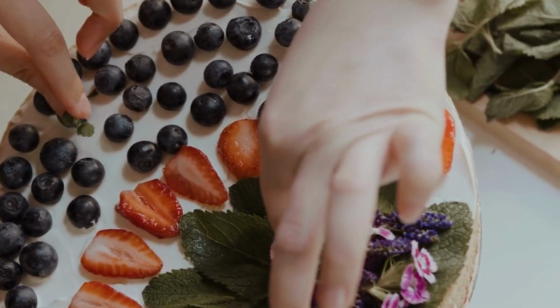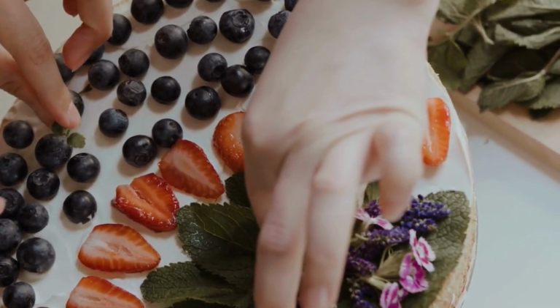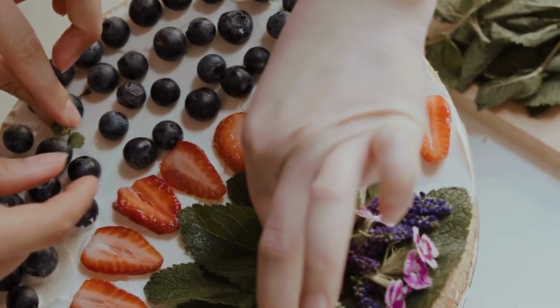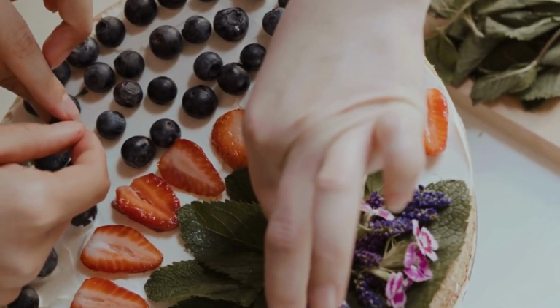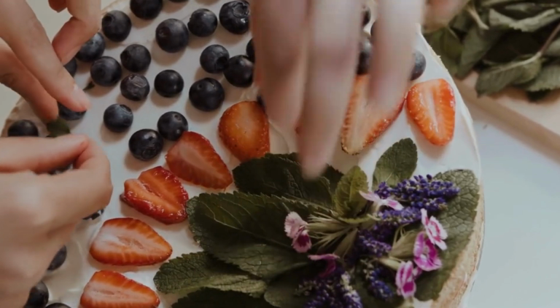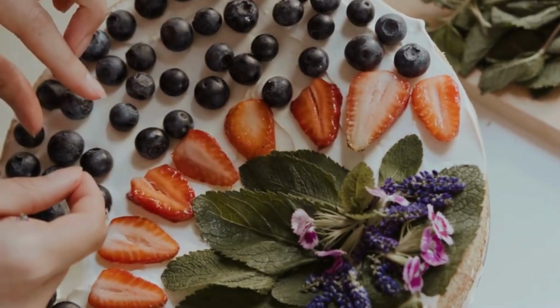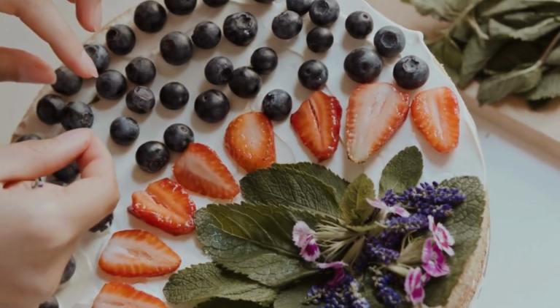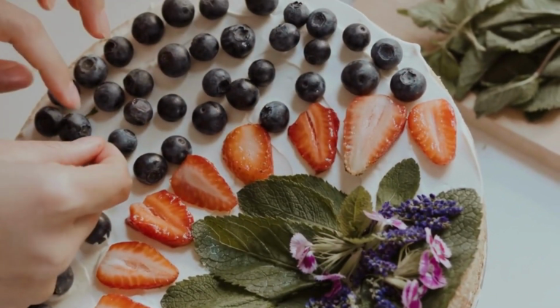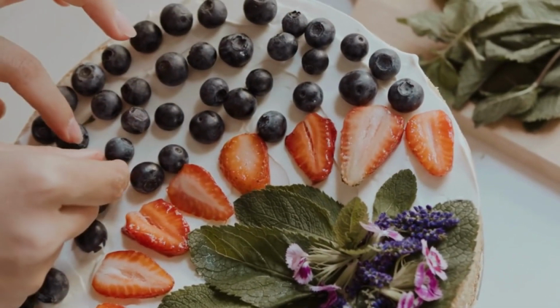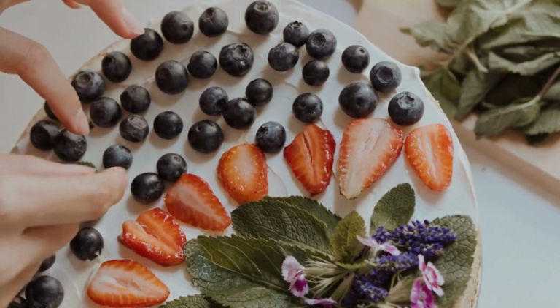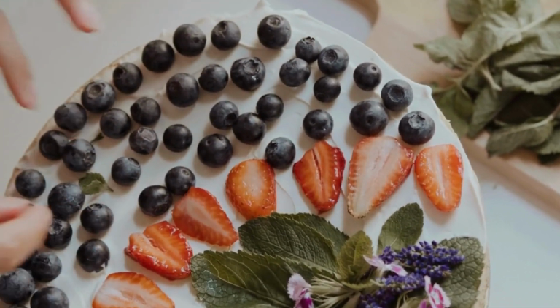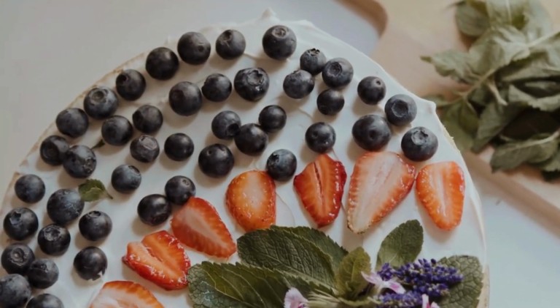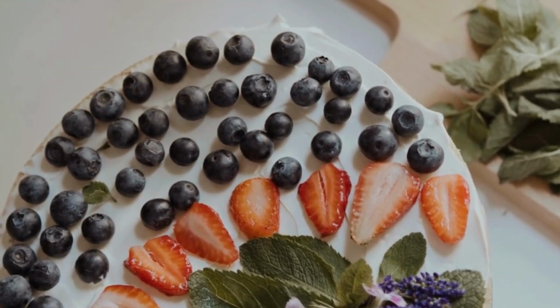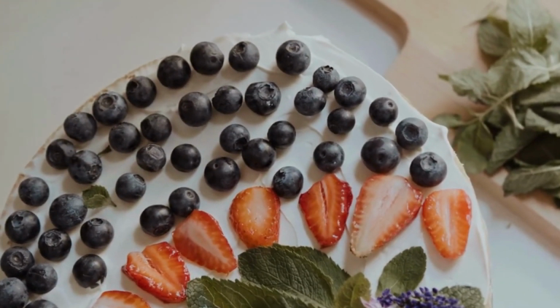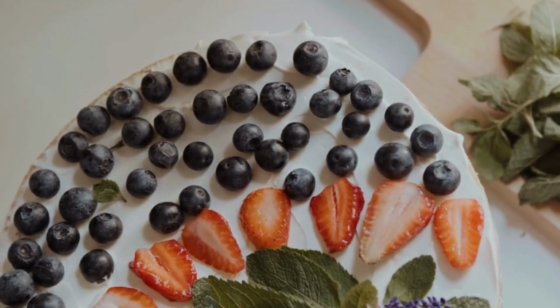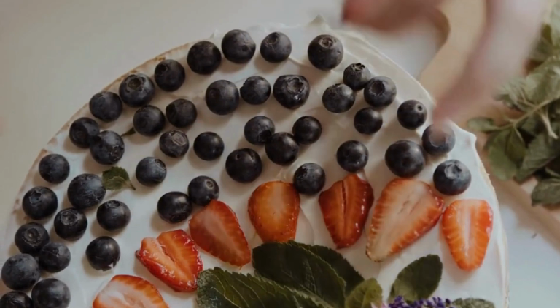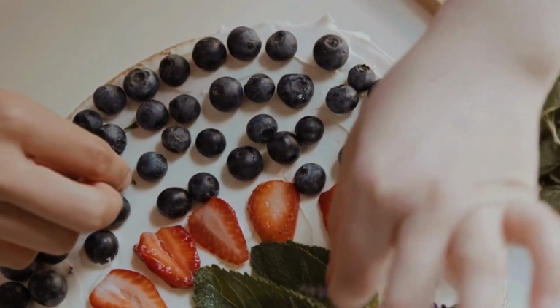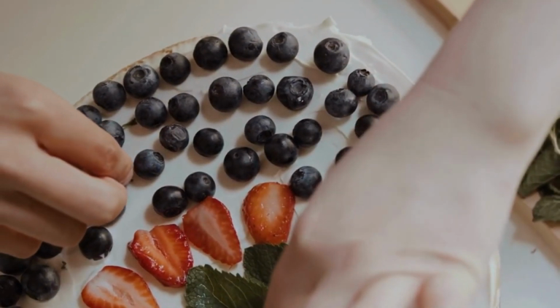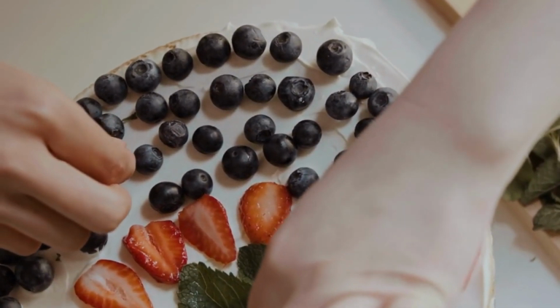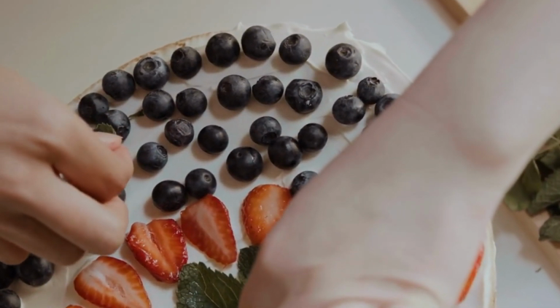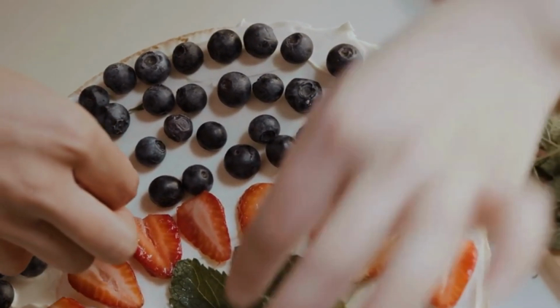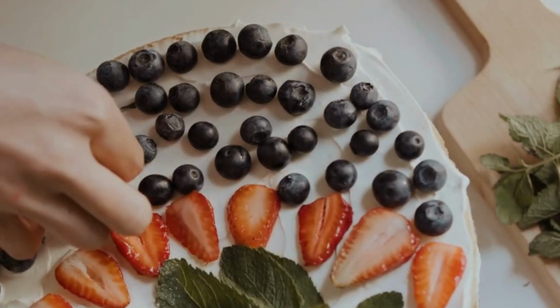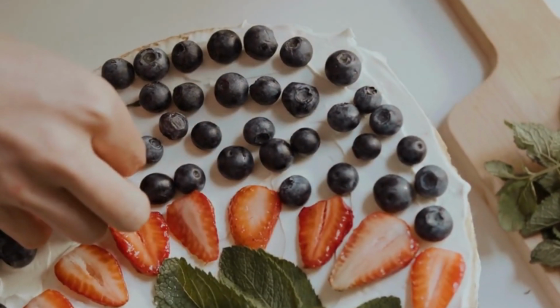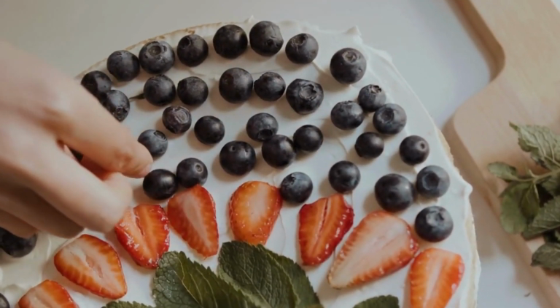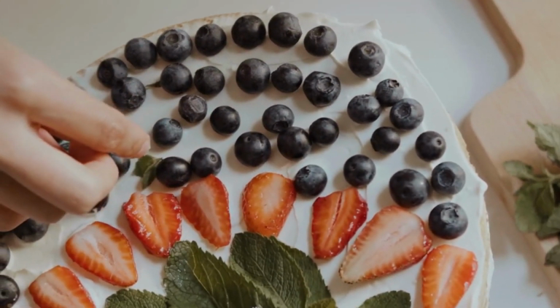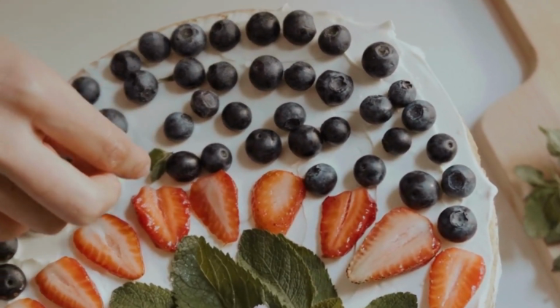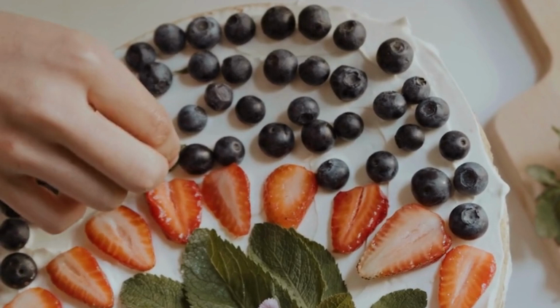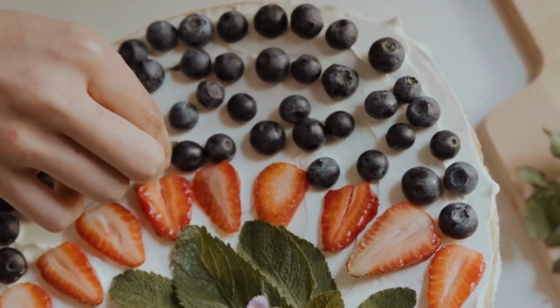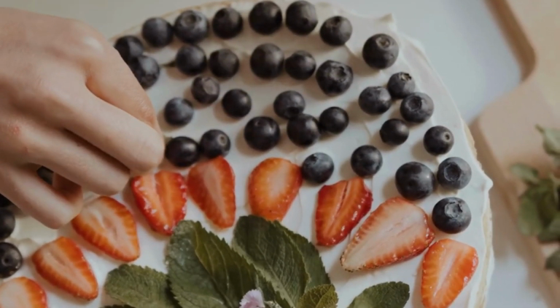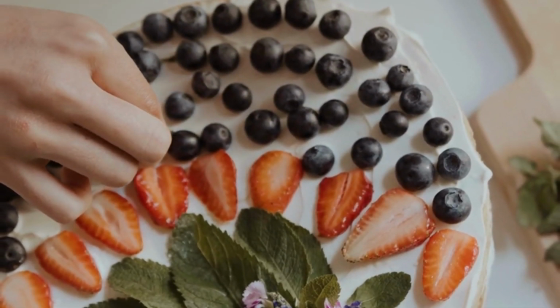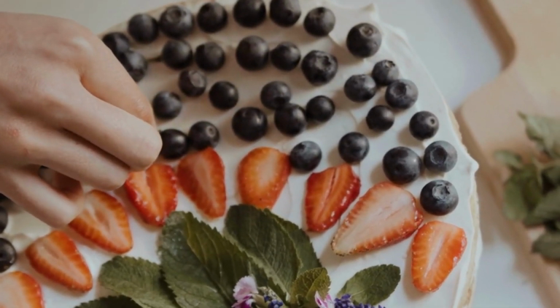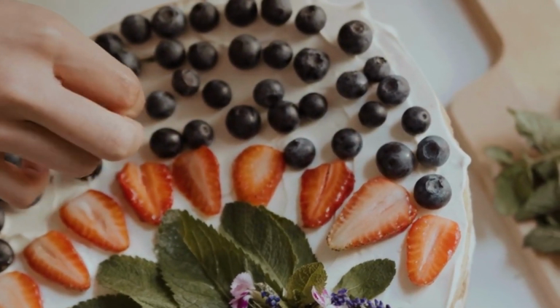Popovers are light and airy pastries that are made by baking a simple batter made from eggs, flour, milk, and butter in a special popover pan. When done correctly, they rise and pop over the top of the pan, creating a unique and beautiful shape.